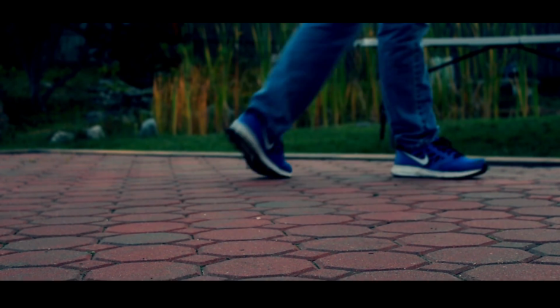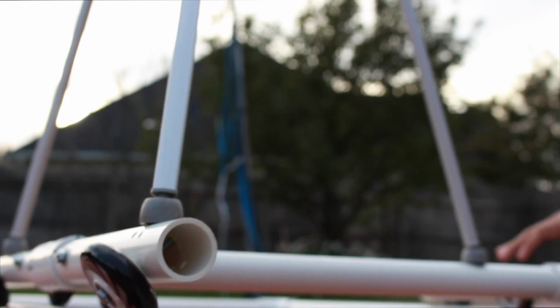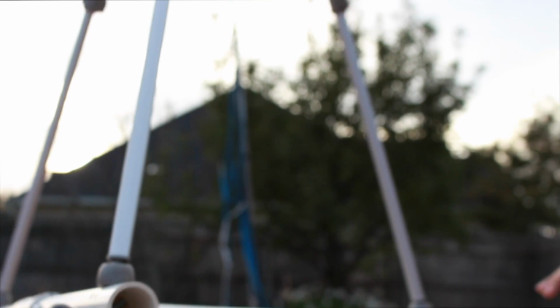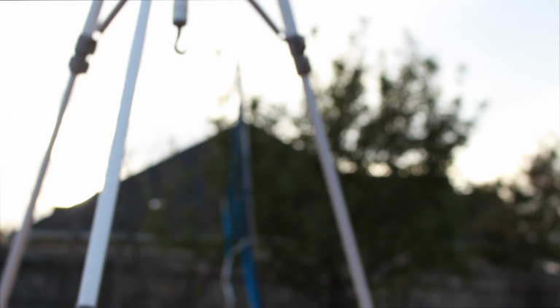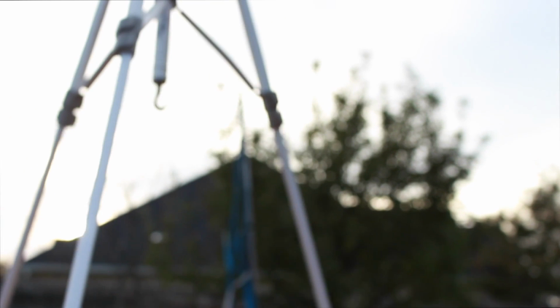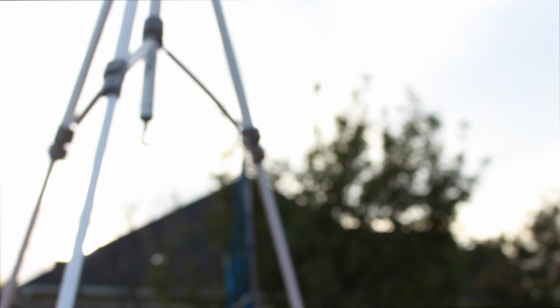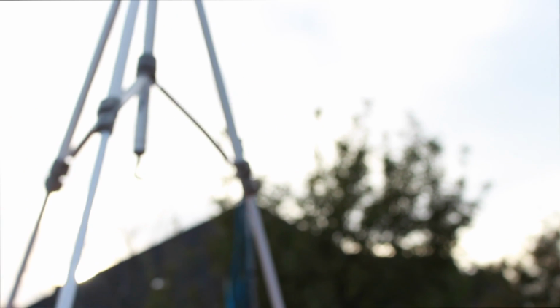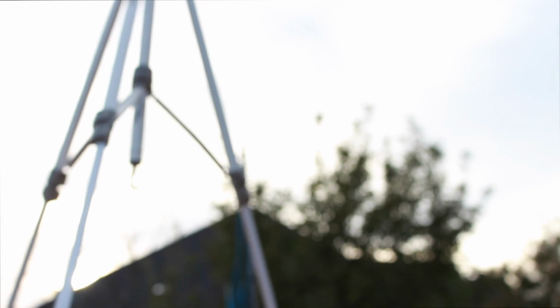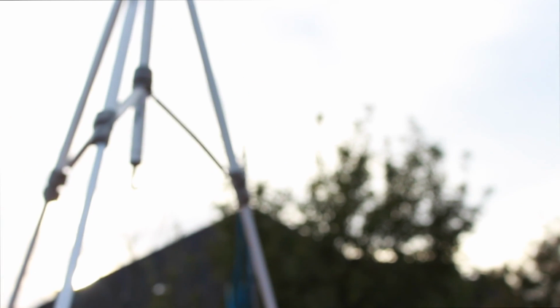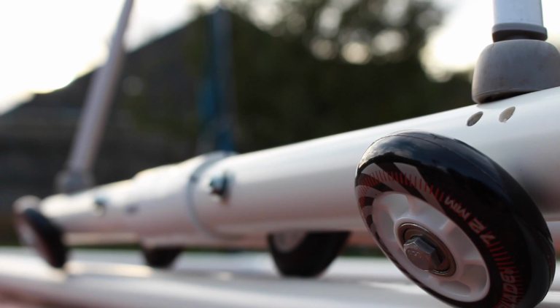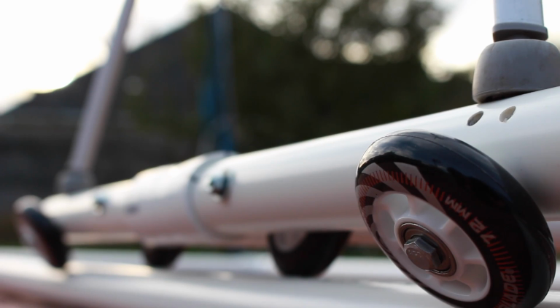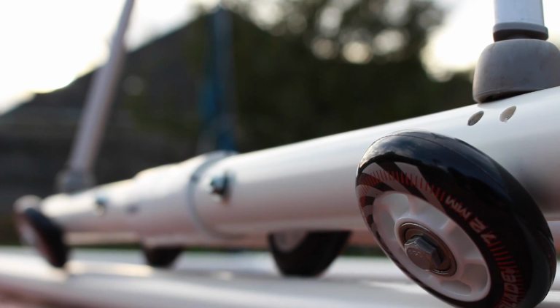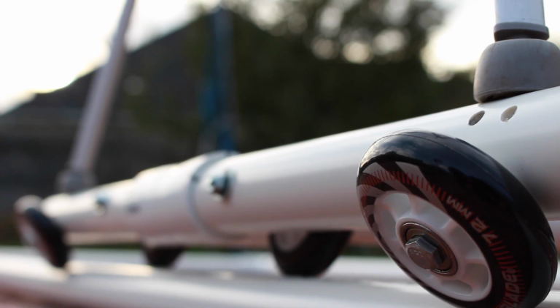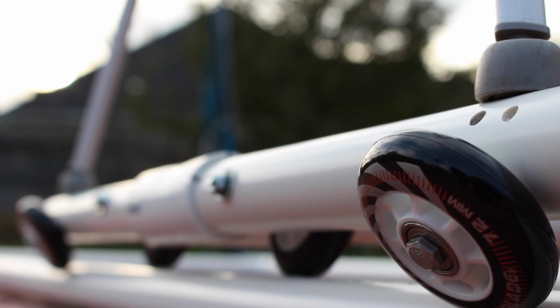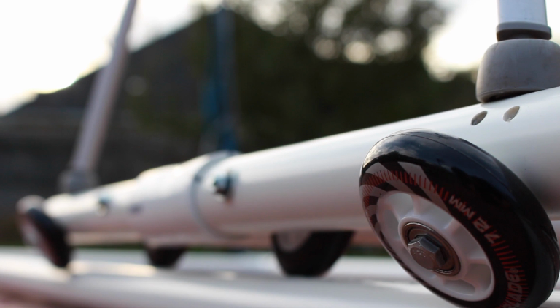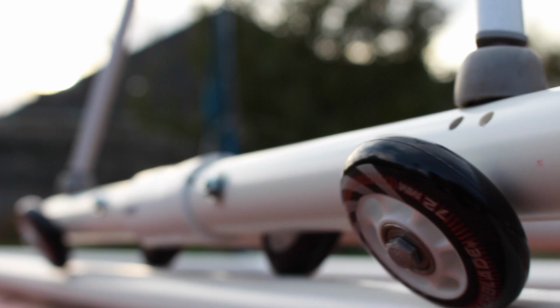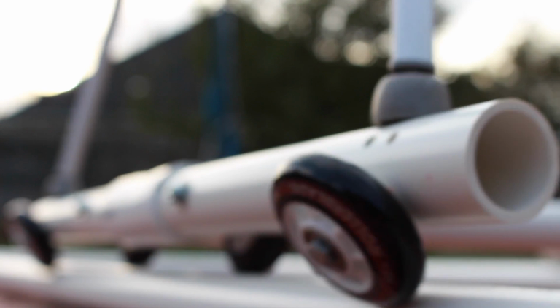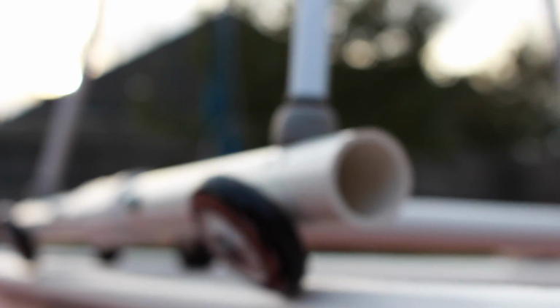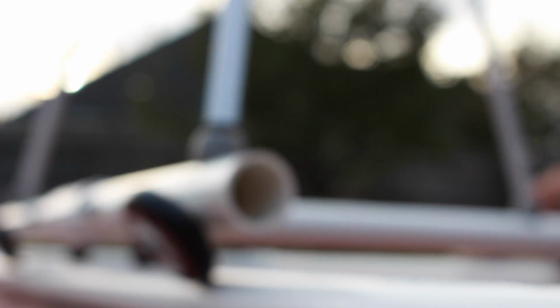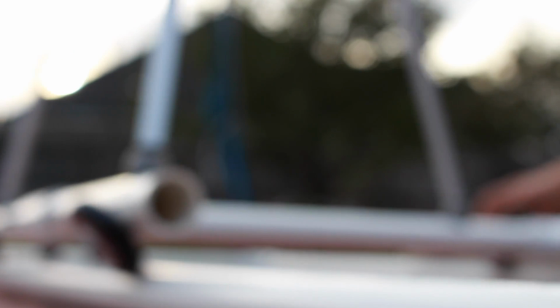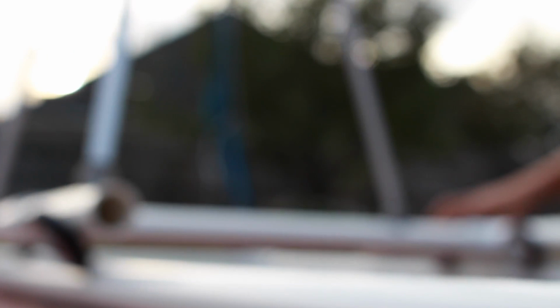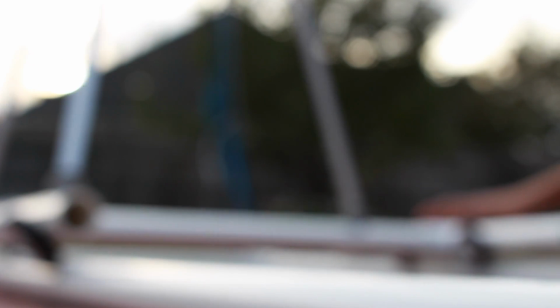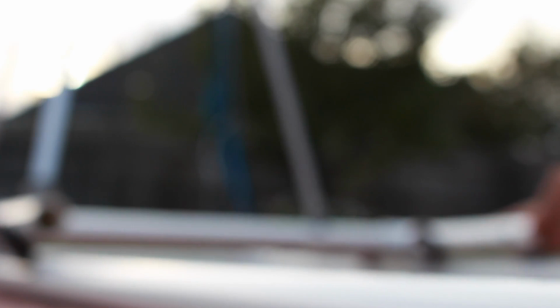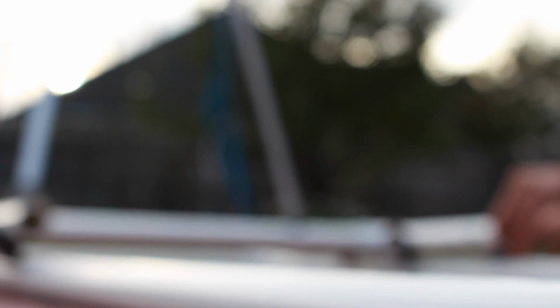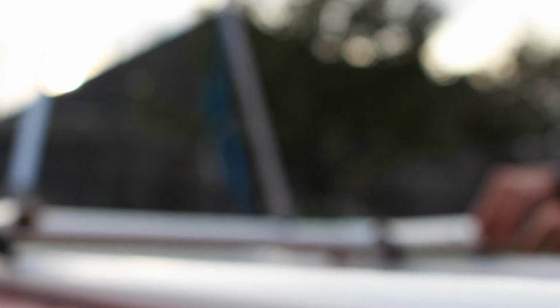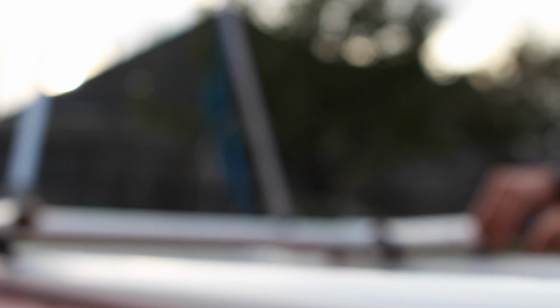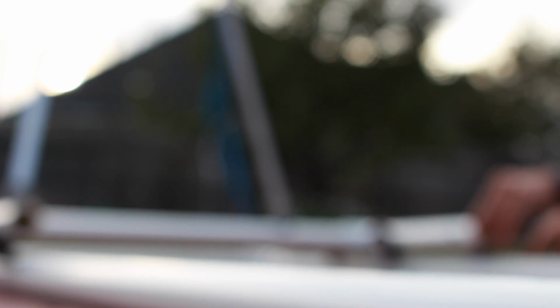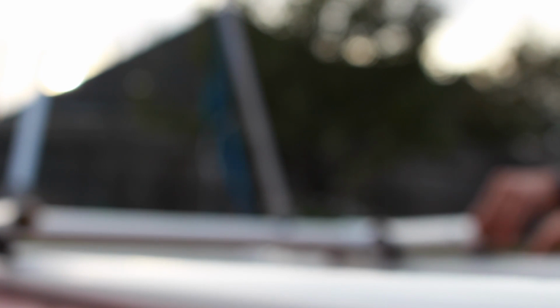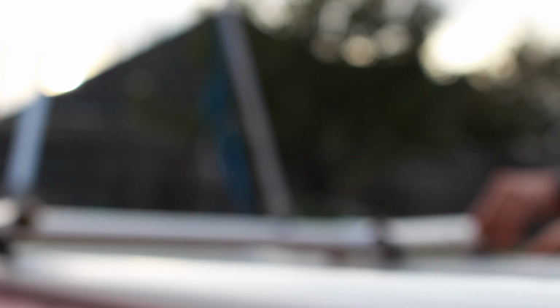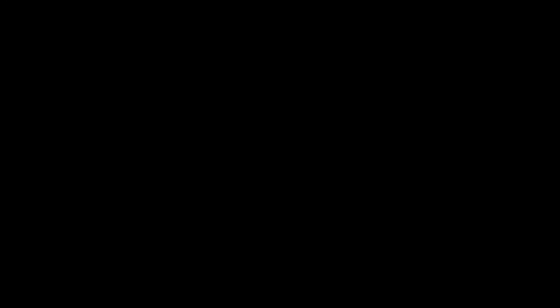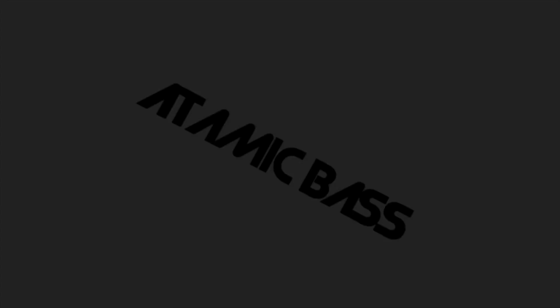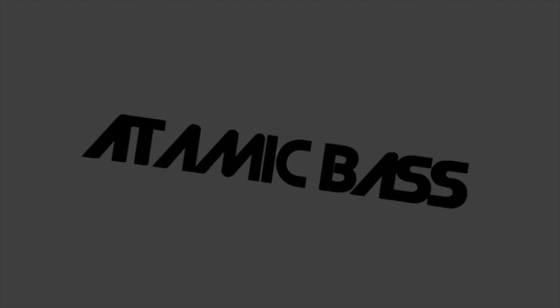So that is my dolly that I've made for under 50 bucks. I hope you guys enjoyed this DIY, and if you have any questions shoot them my way. Other than that, have a nice day.